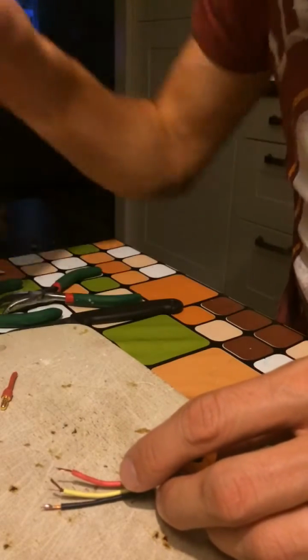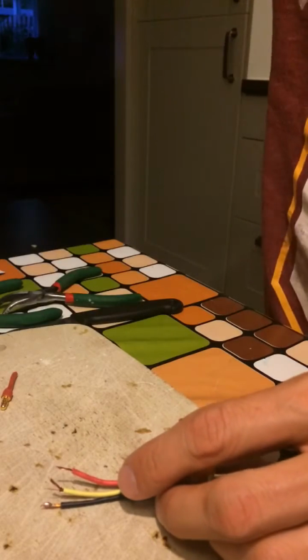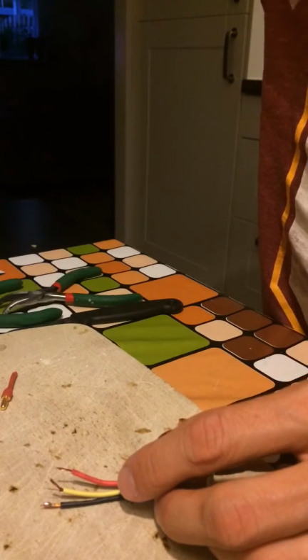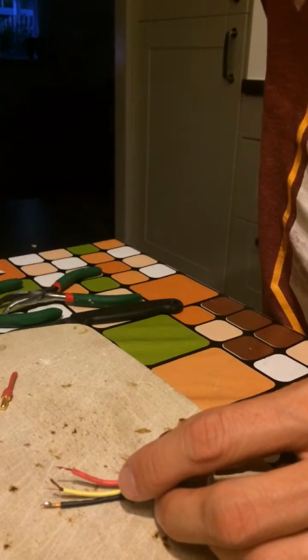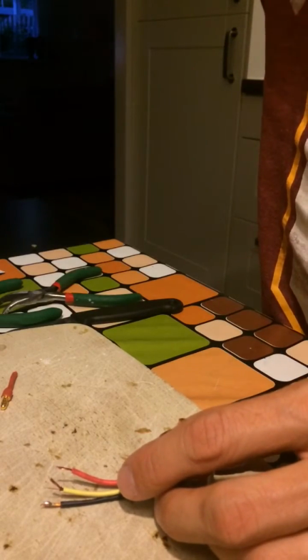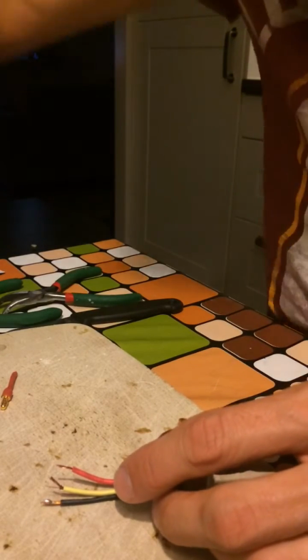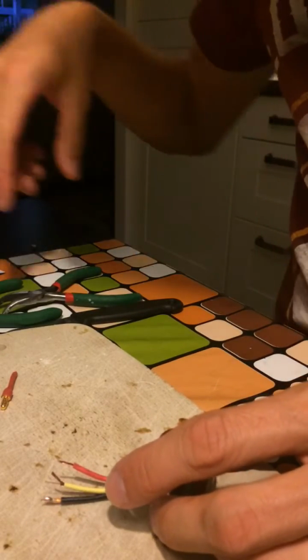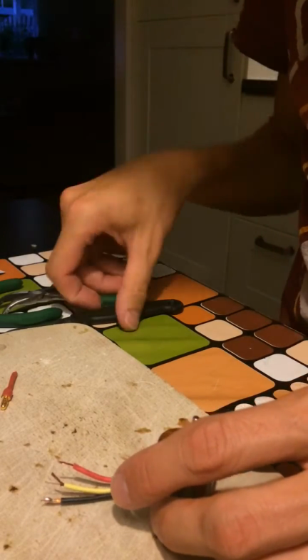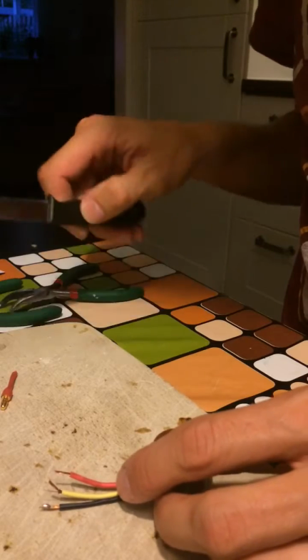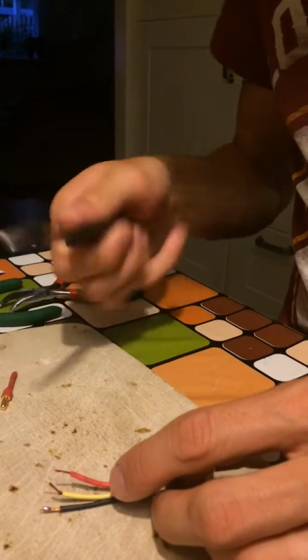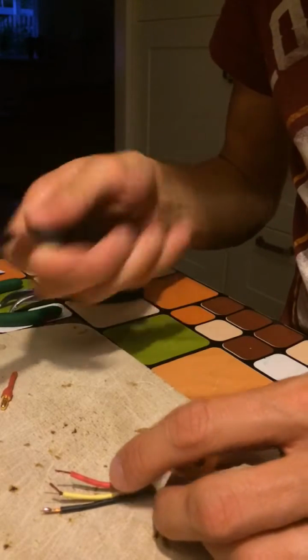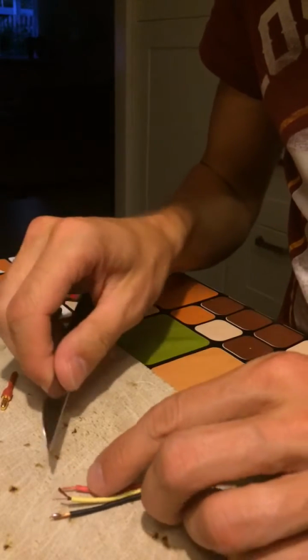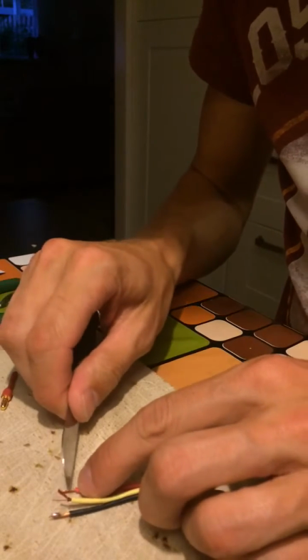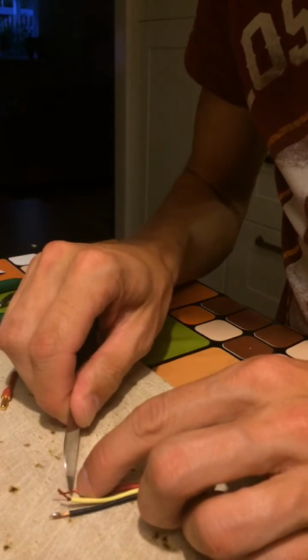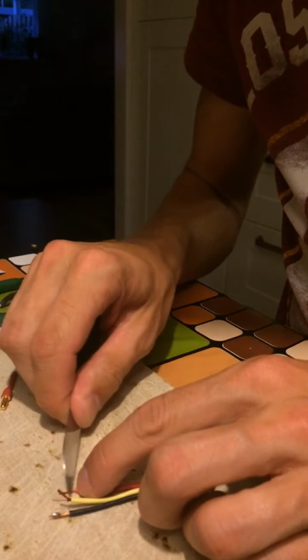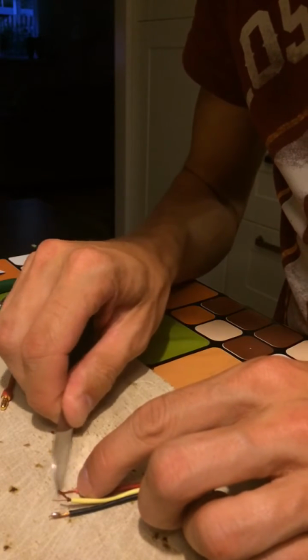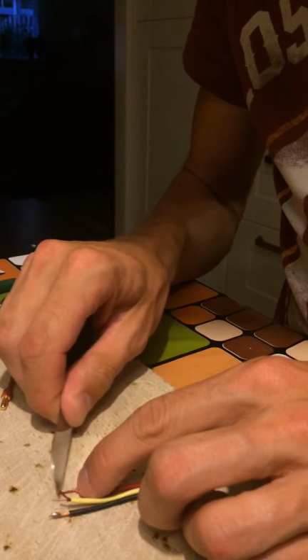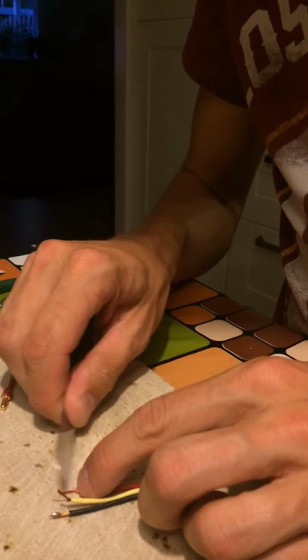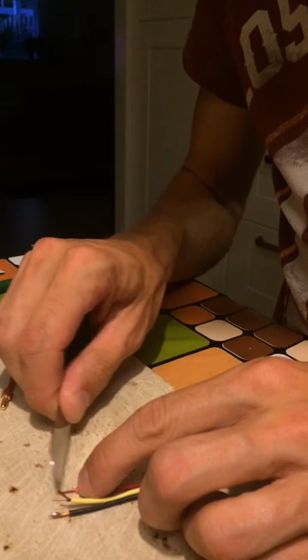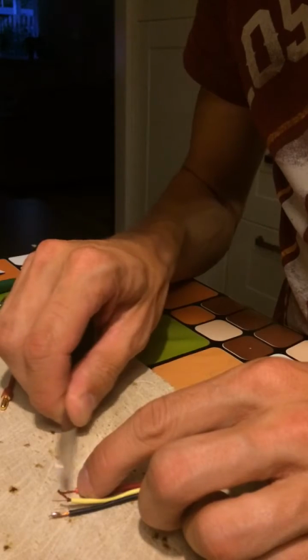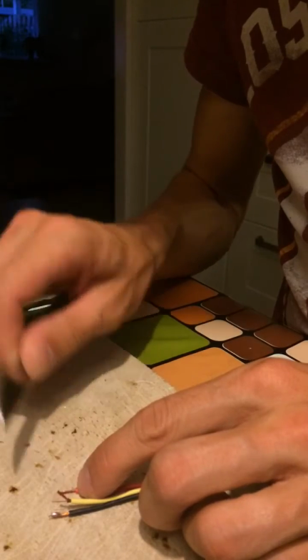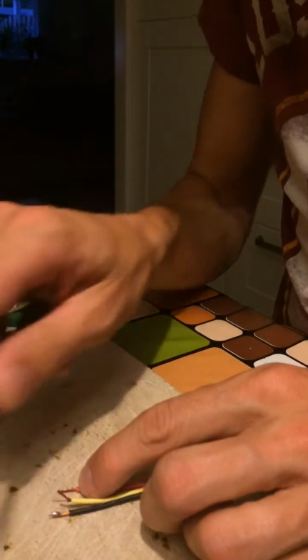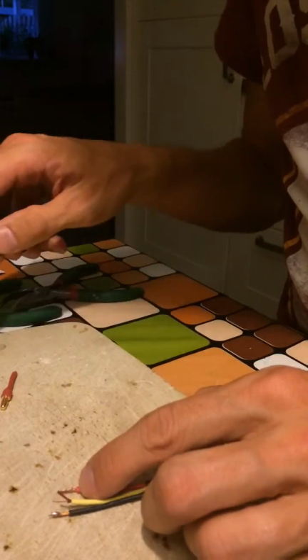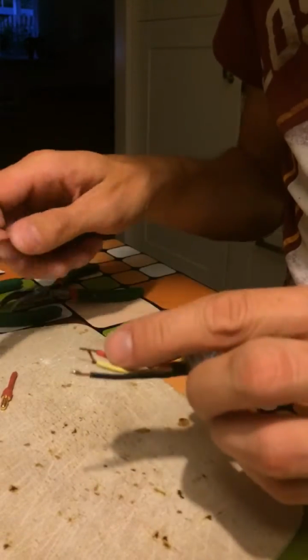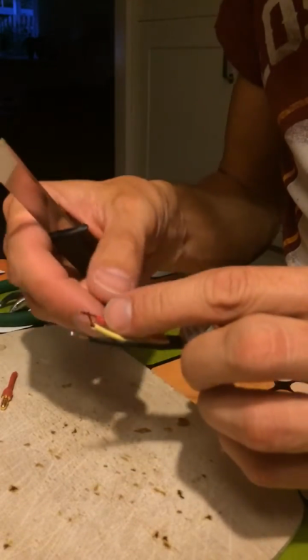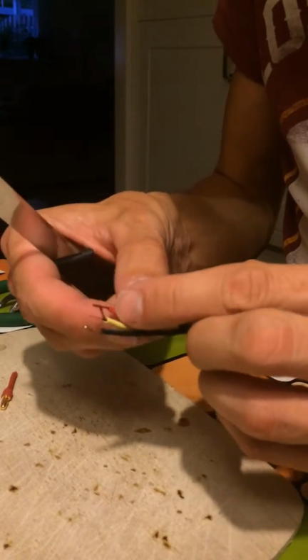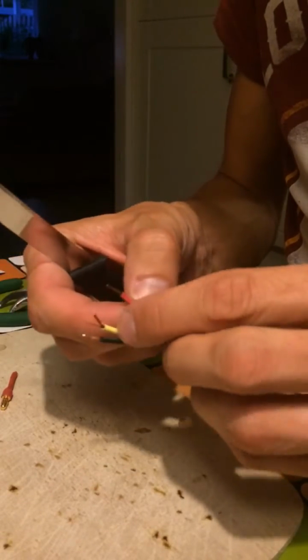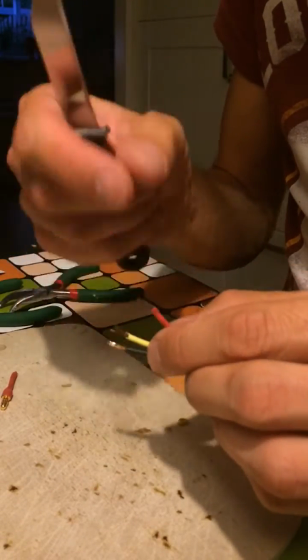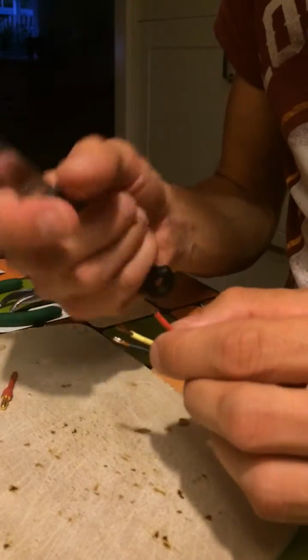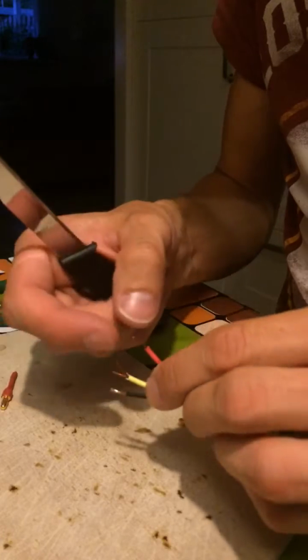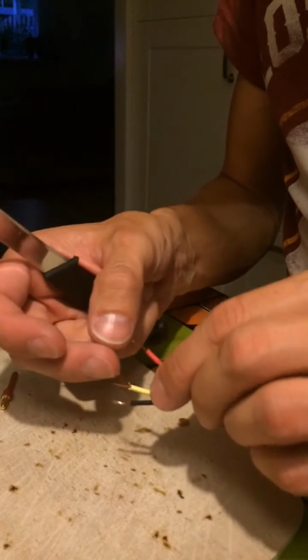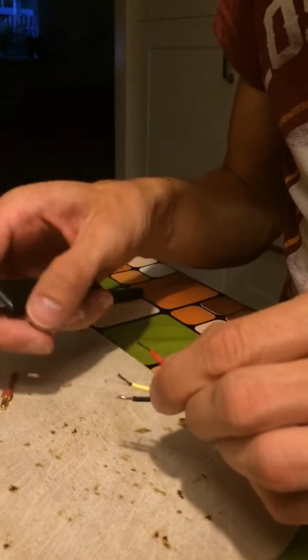The recommended method for removing this enamel is either with a really sharp blade or with sanding it down a bit, but you really have to make sure that all the copper is exposed on the wire.